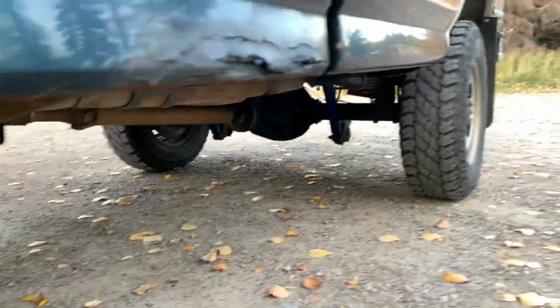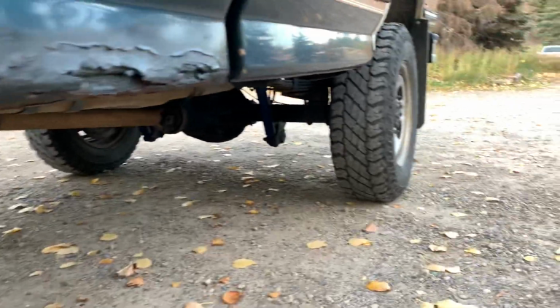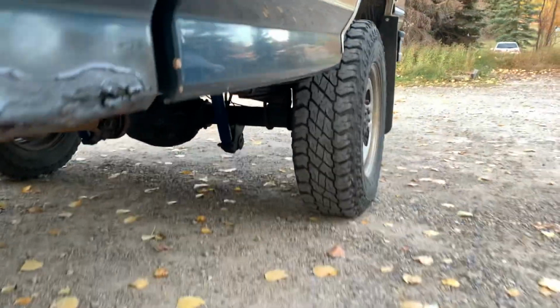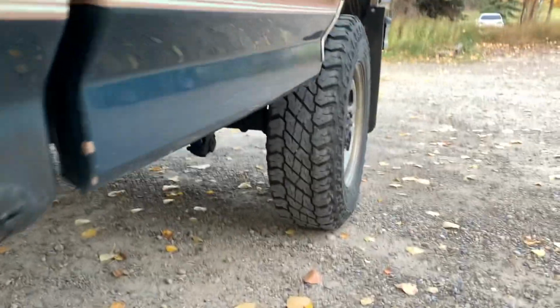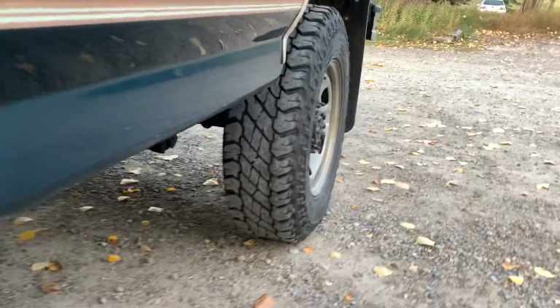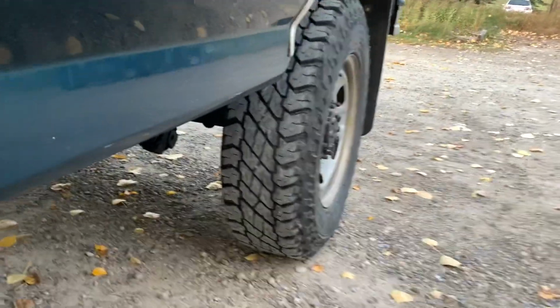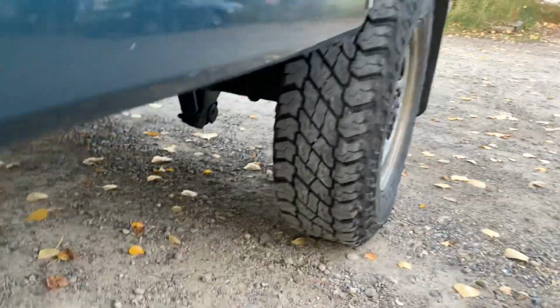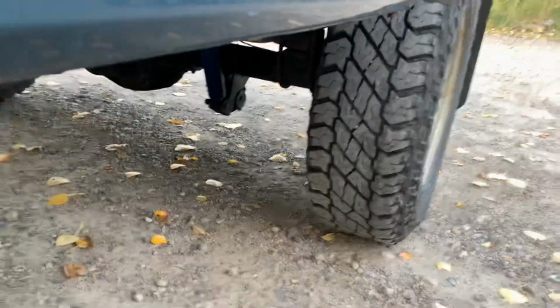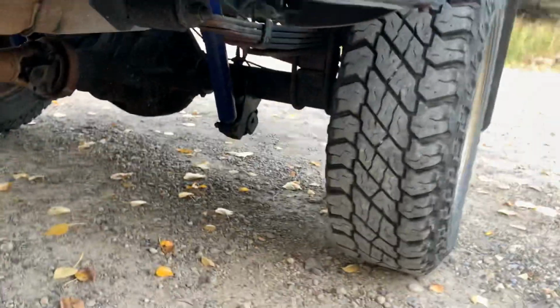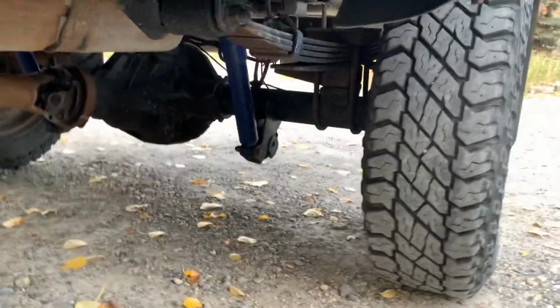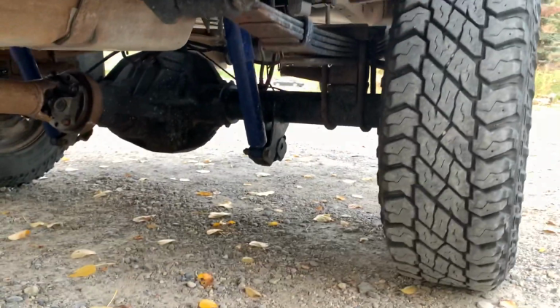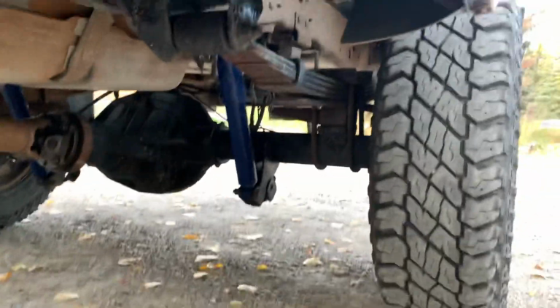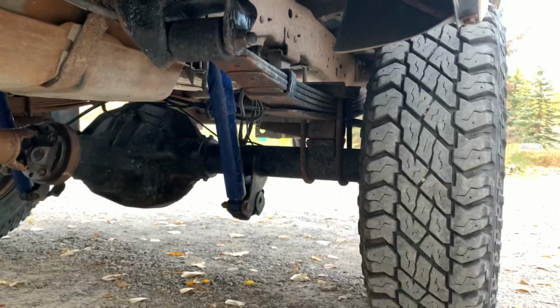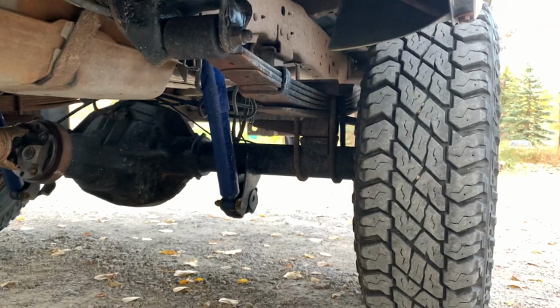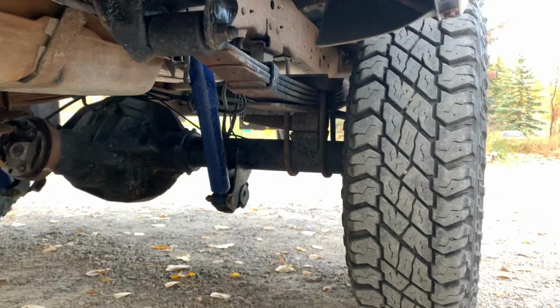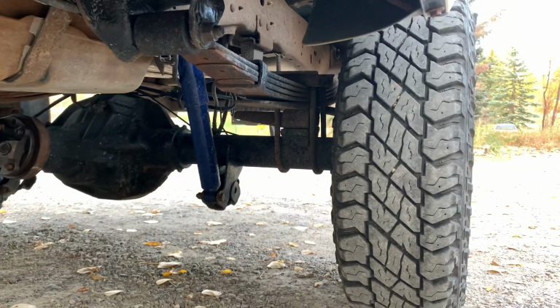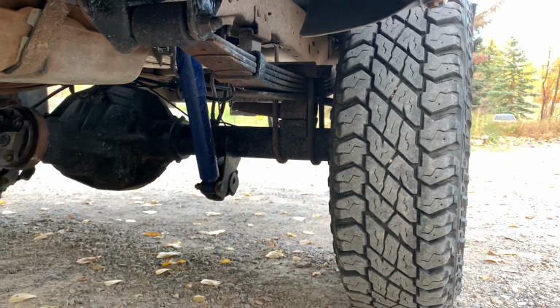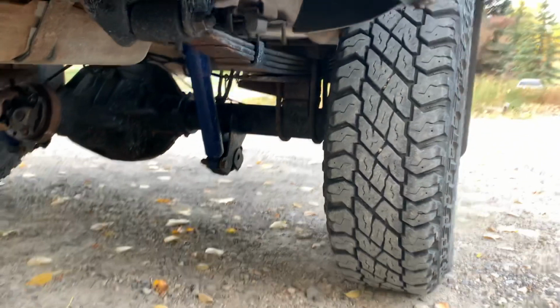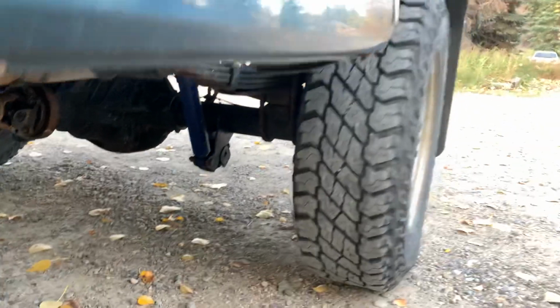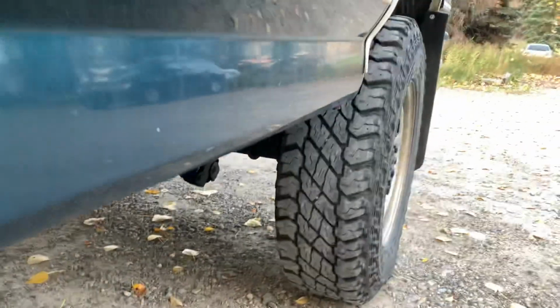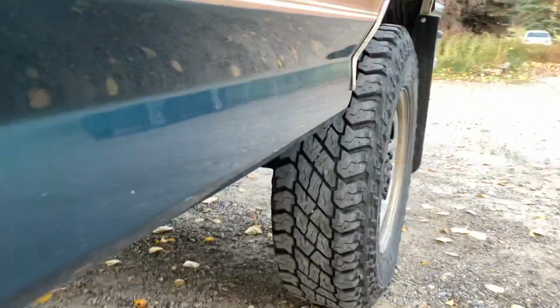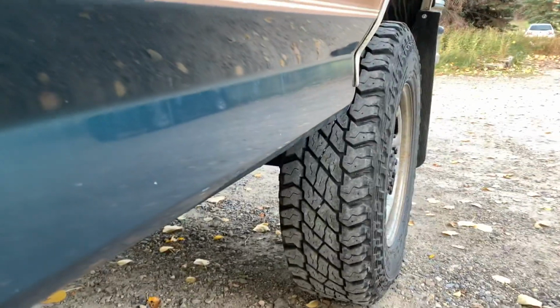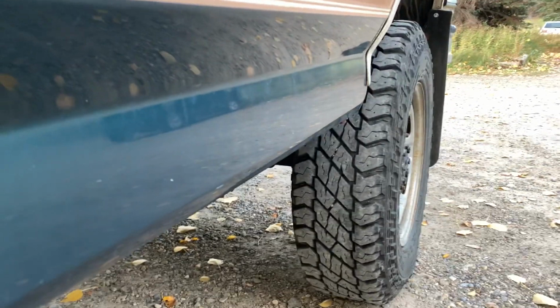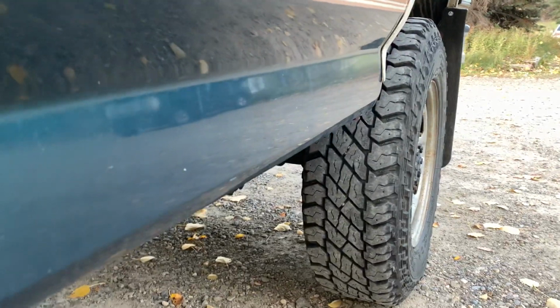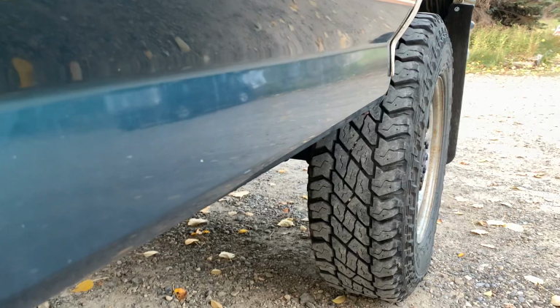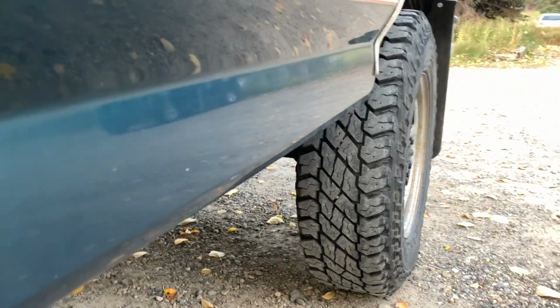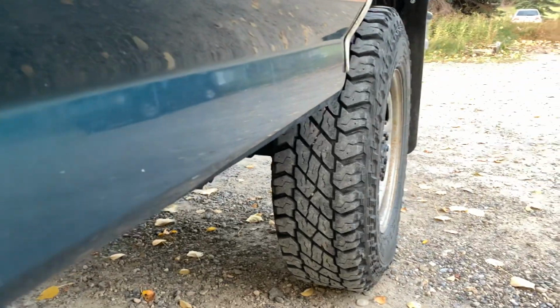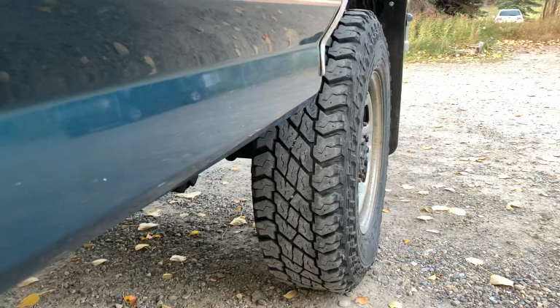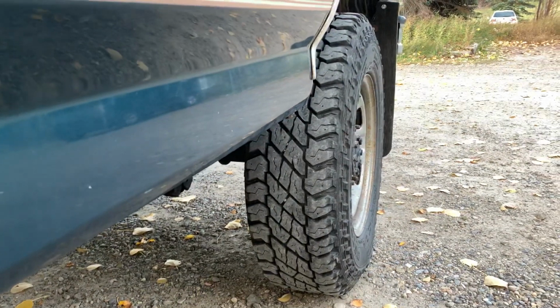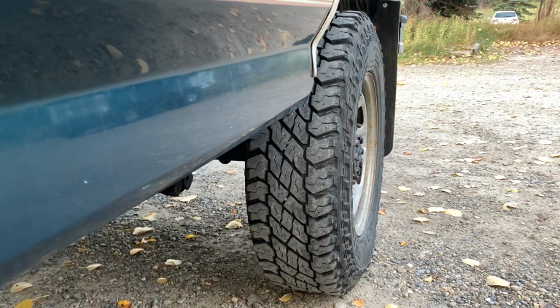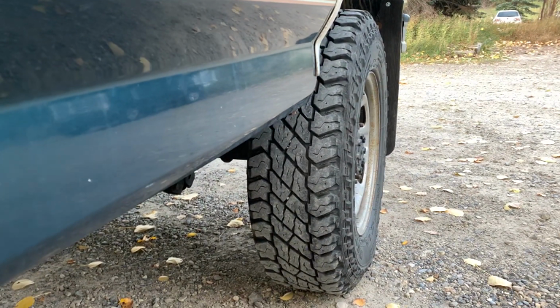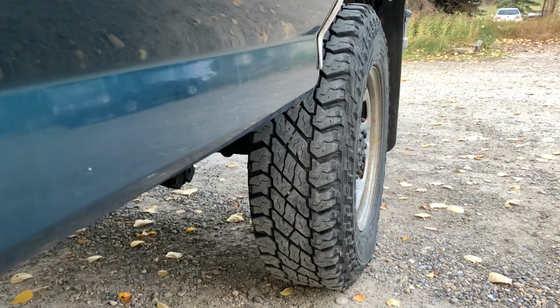If you're 4x4 swapping a two-wheel drive, you likely don't have those two lift blocks, so you'll have to find some at a yard like I did or order some. Otherwise, the front will sit much higher.